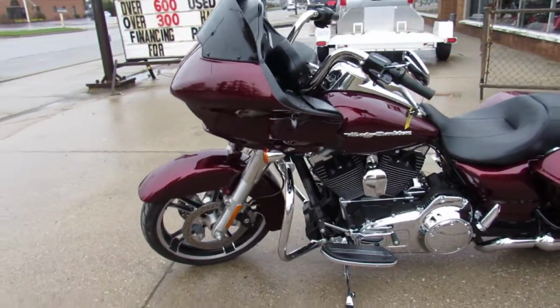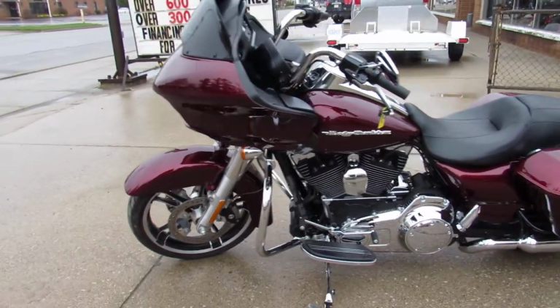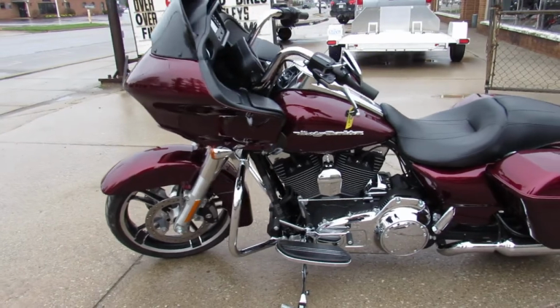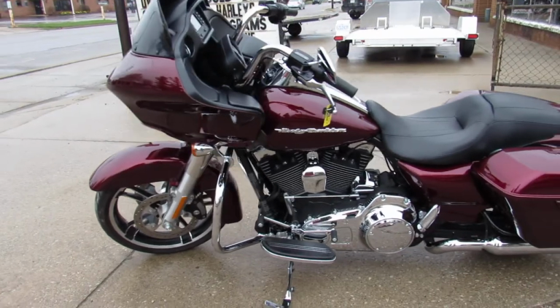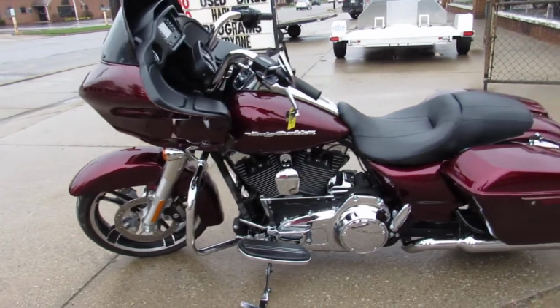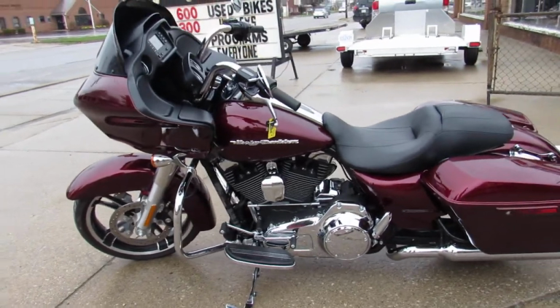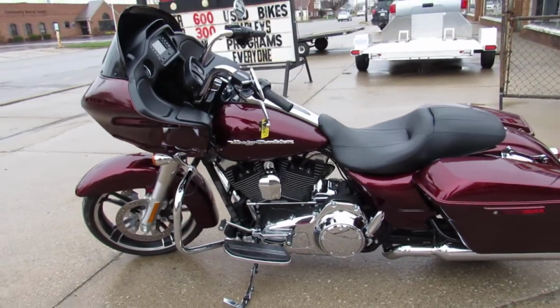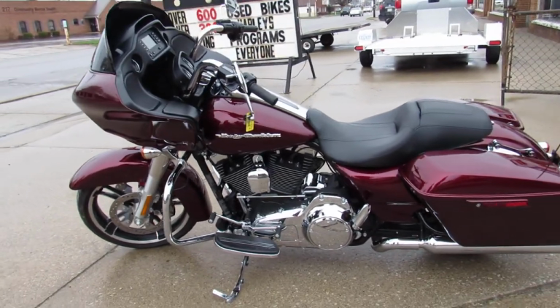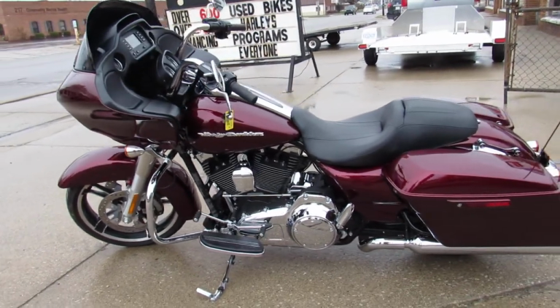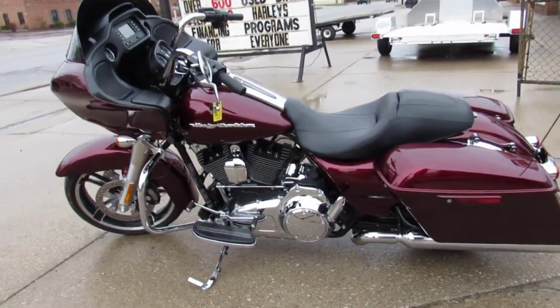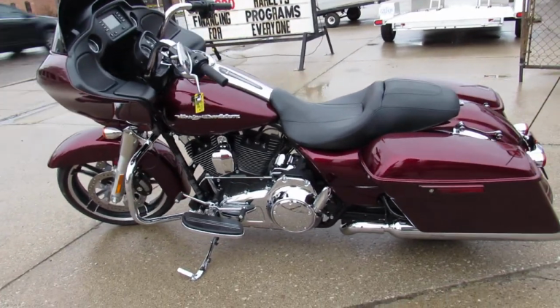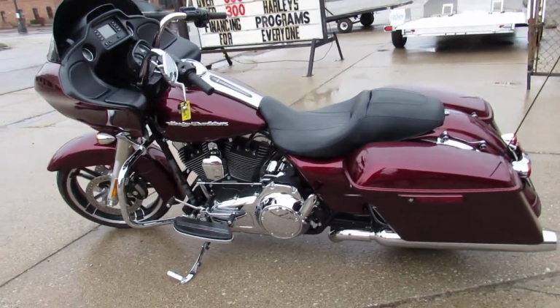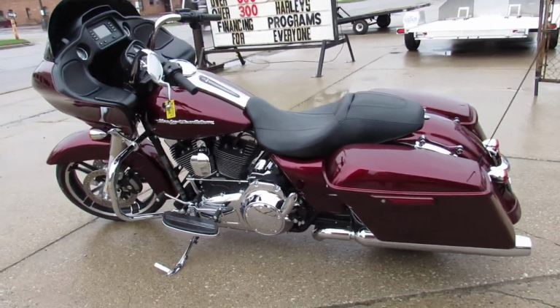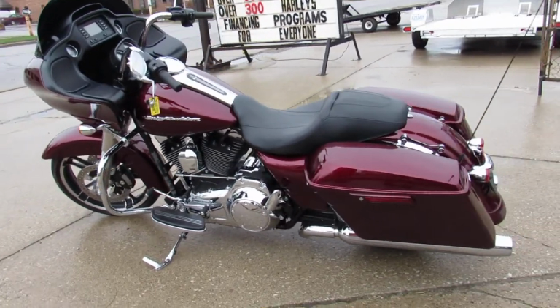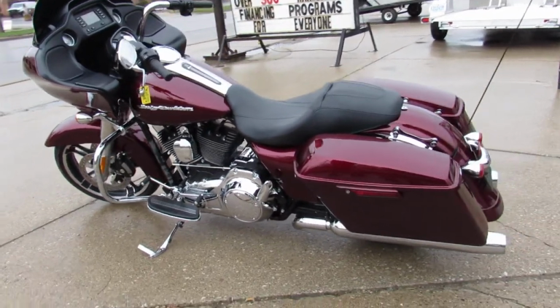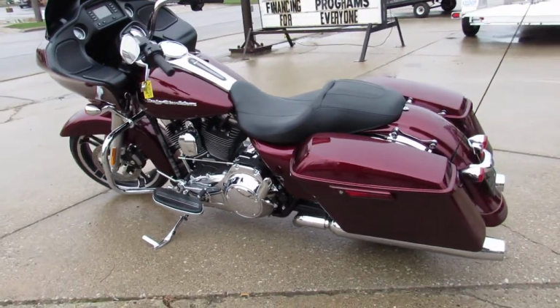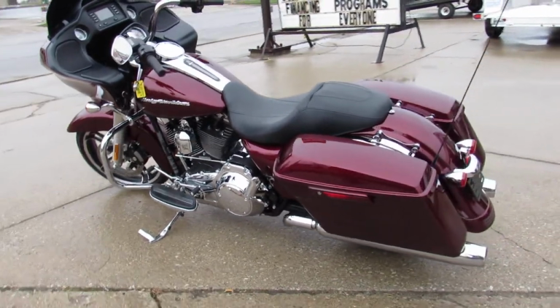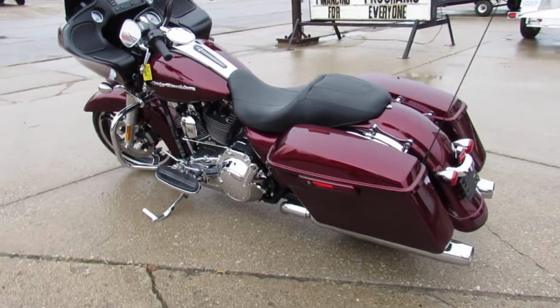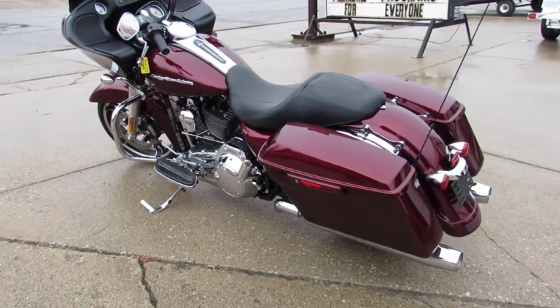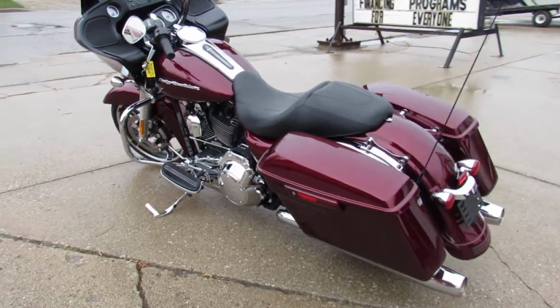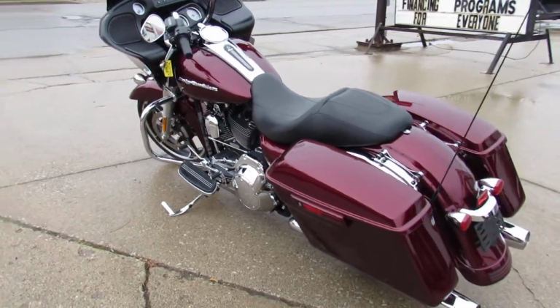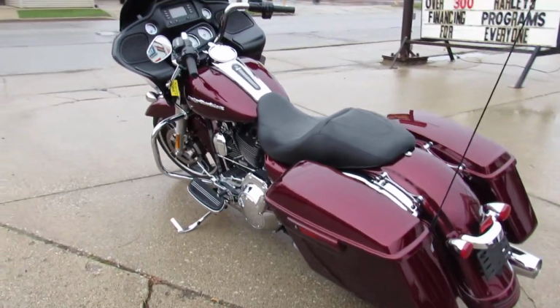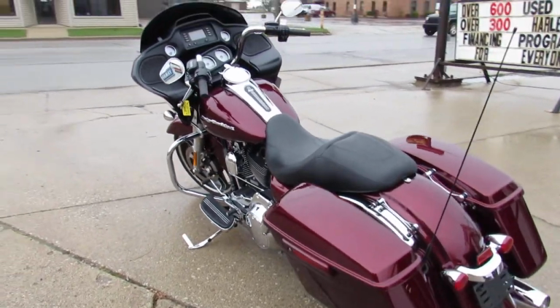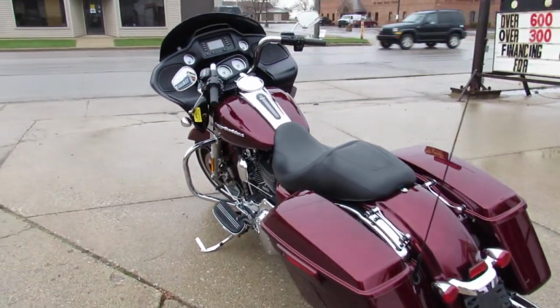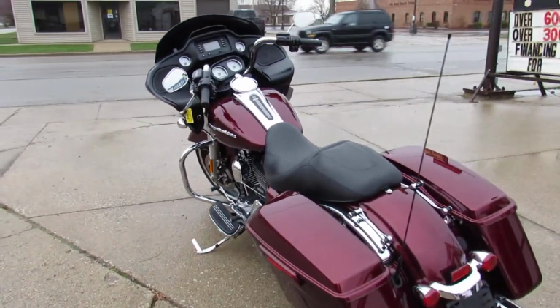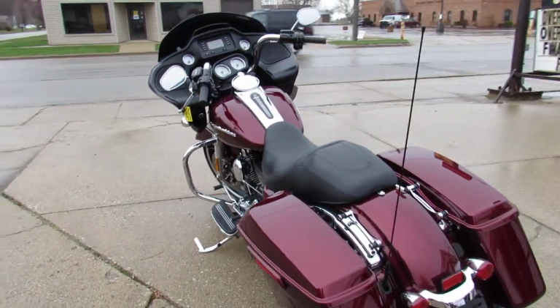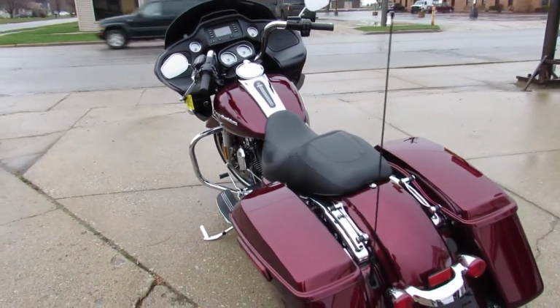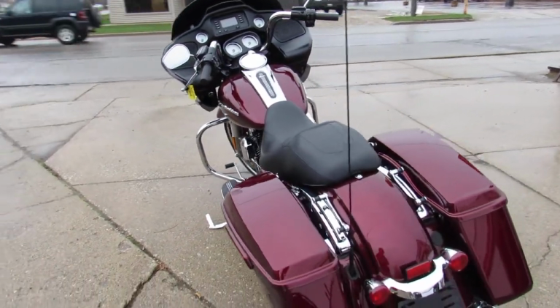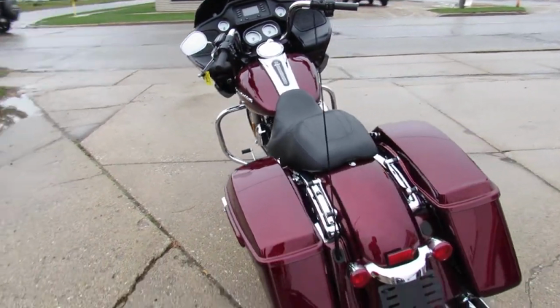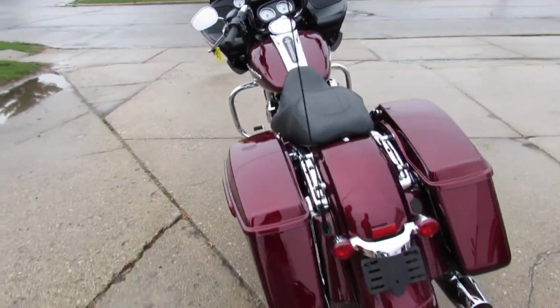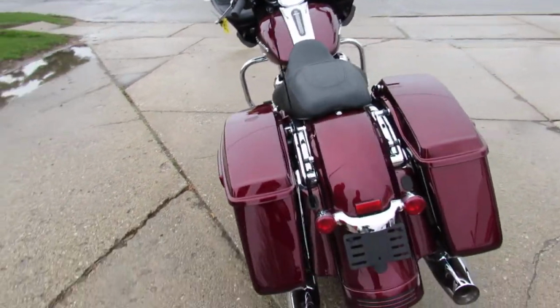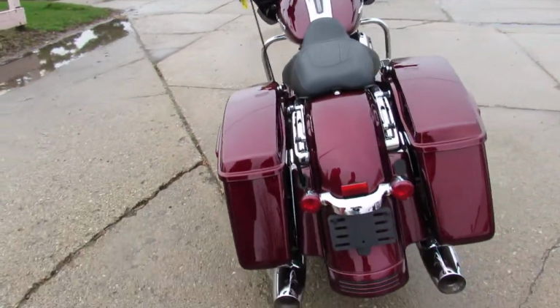This is the one. It's a one owner, all road mileage, all stock, no modifications. It's inspected, certified, and includes a 90-day warranty guys. You're not going to want to miss this one. Buy it with confidence.